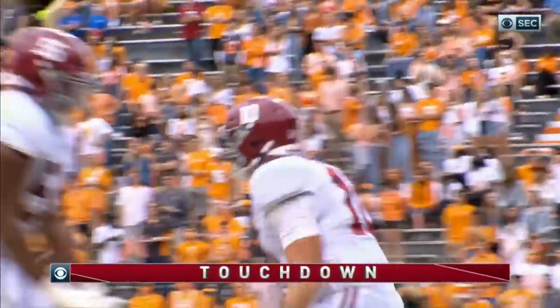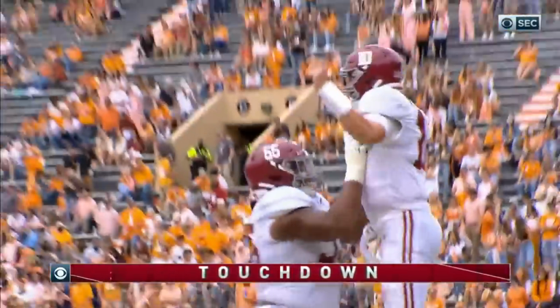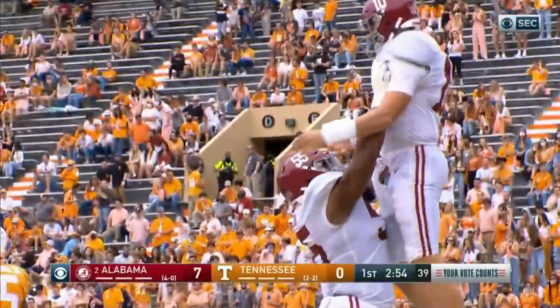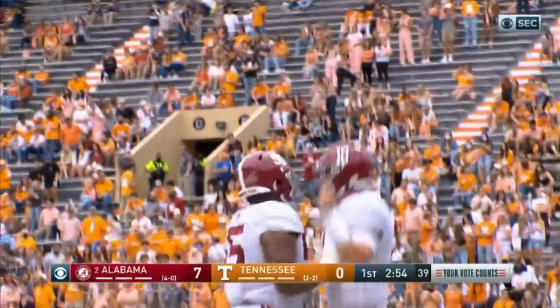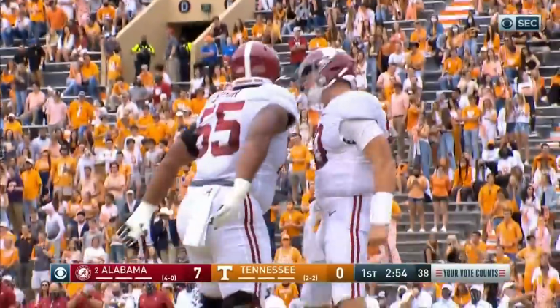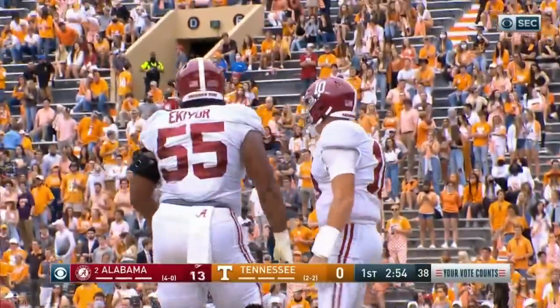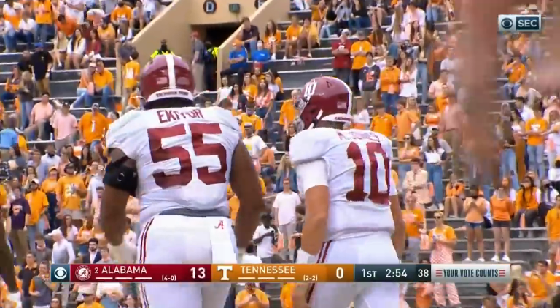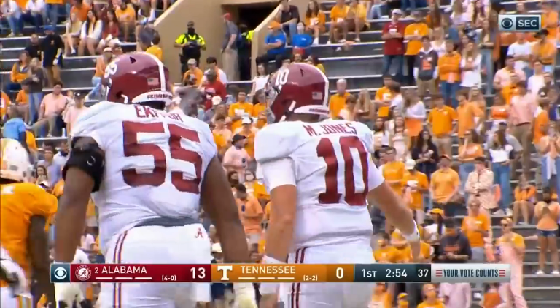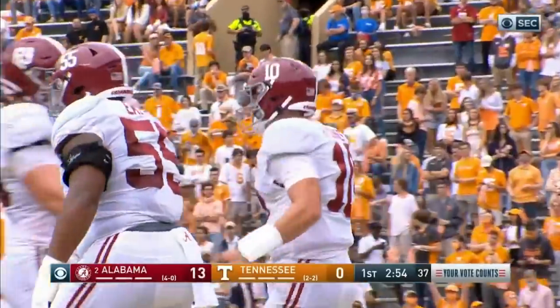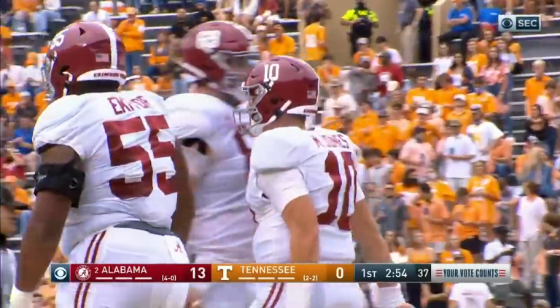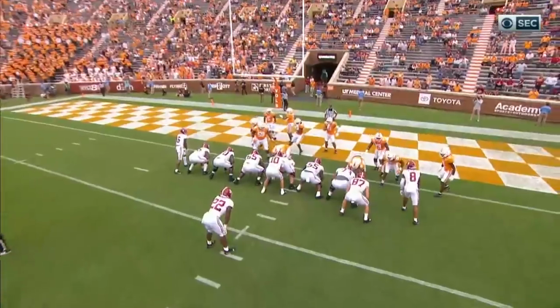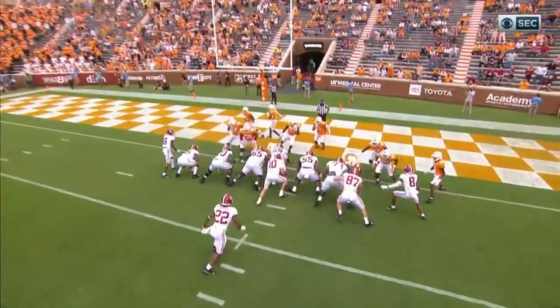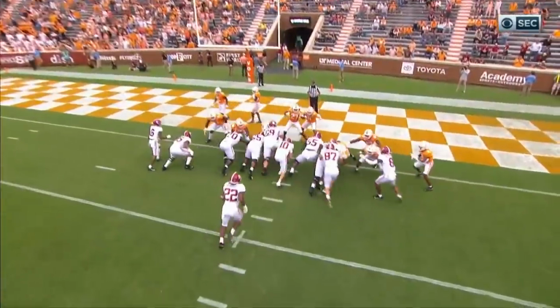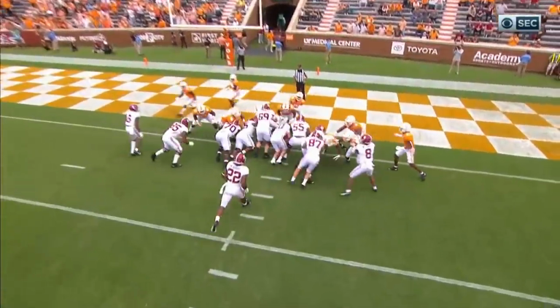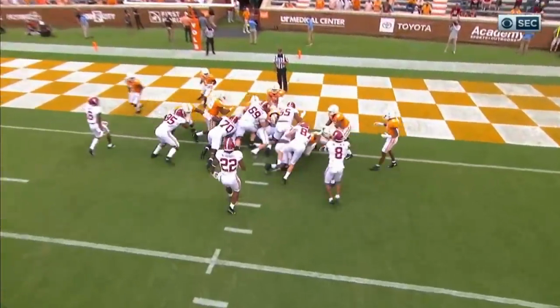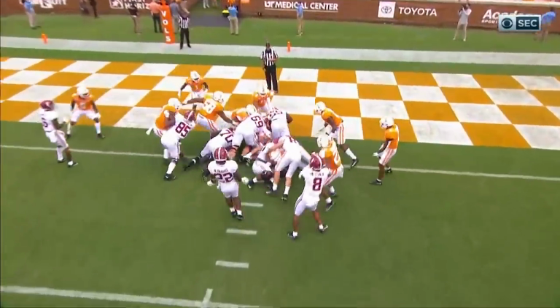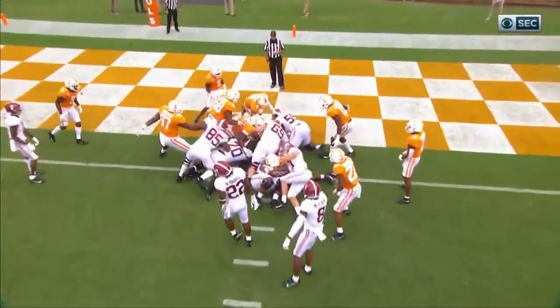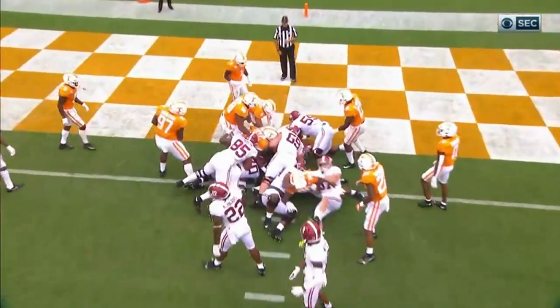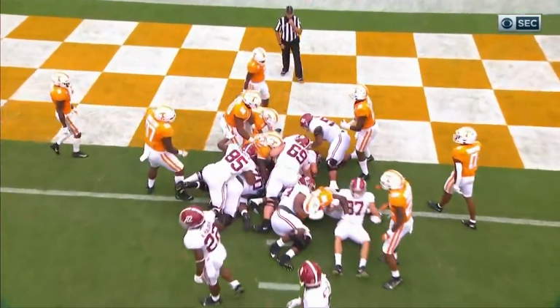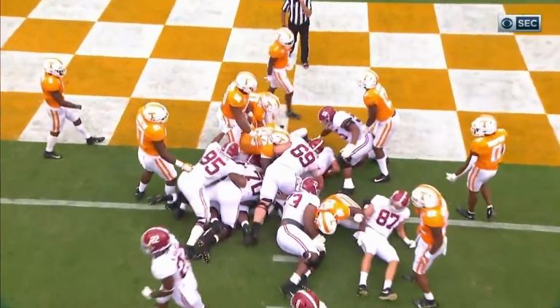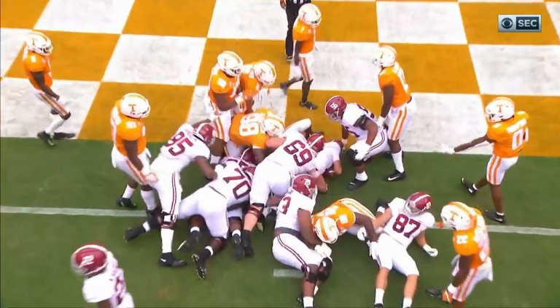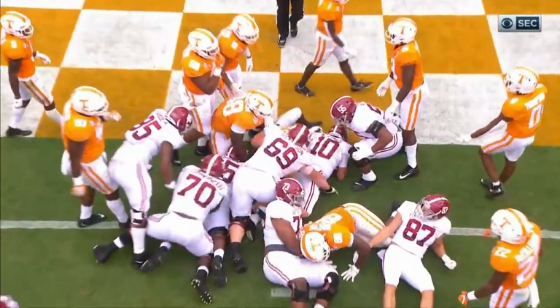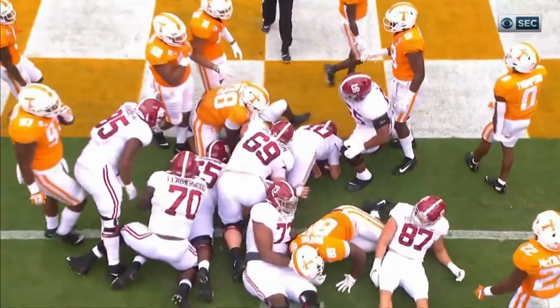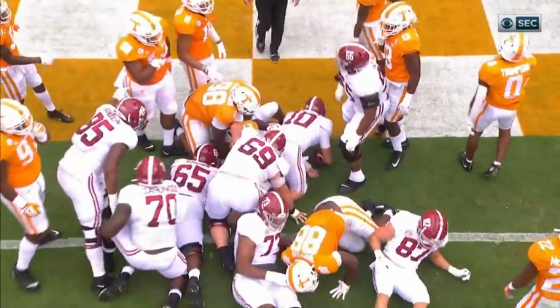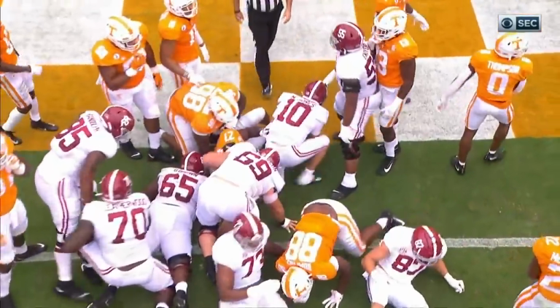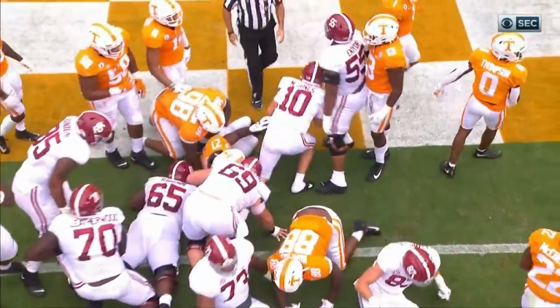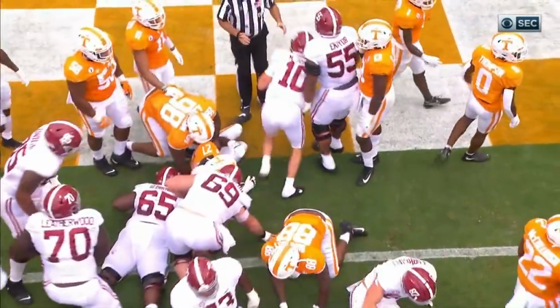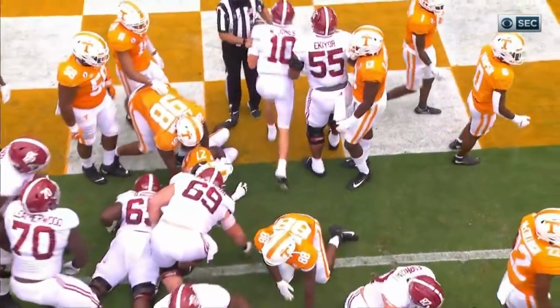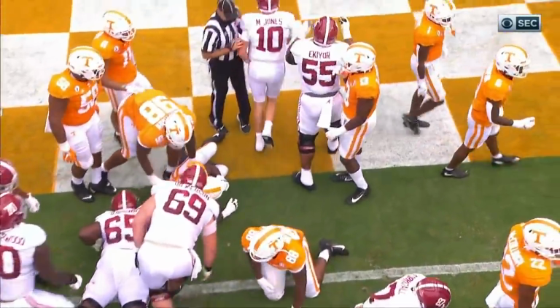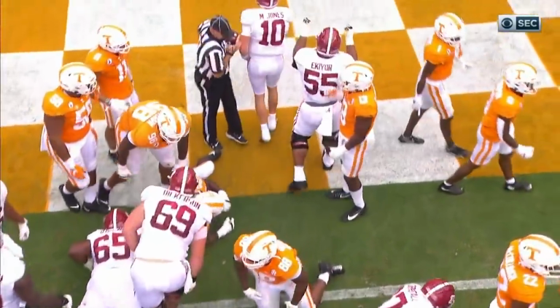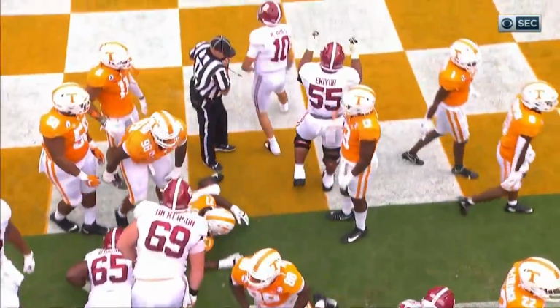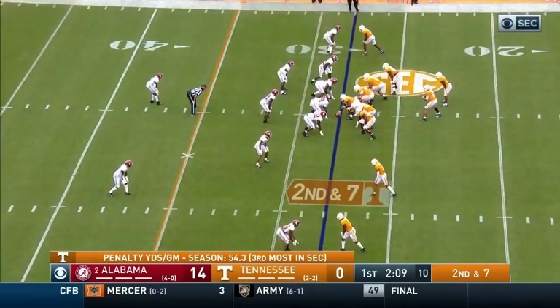So the Alabama quarterback has been perfect so far — he takes it in himself. Big hole. I don't think Tennessee was lined up right. I don't even know if that was the call. I think Mac might have just took that on his own — there was such a hole right there.